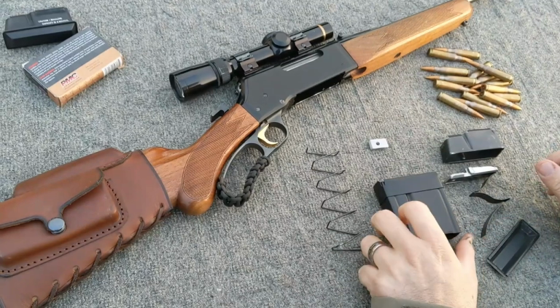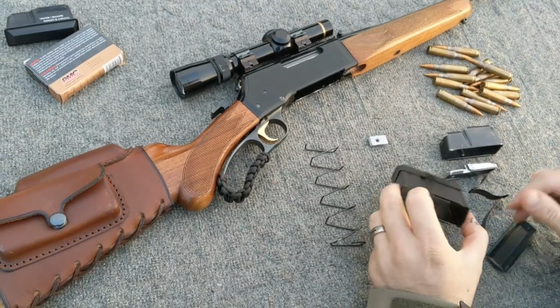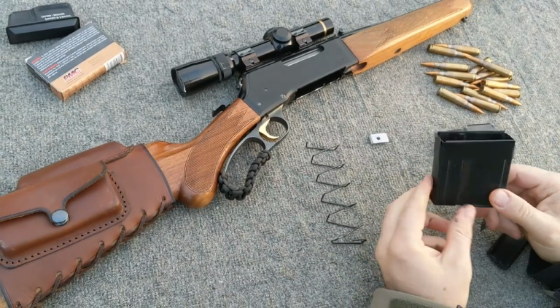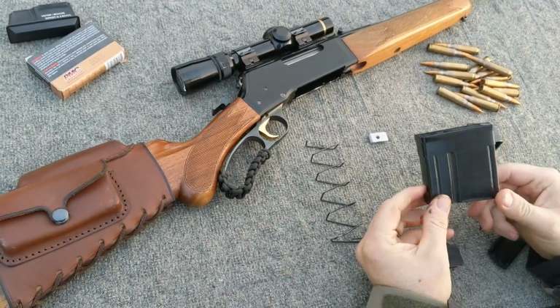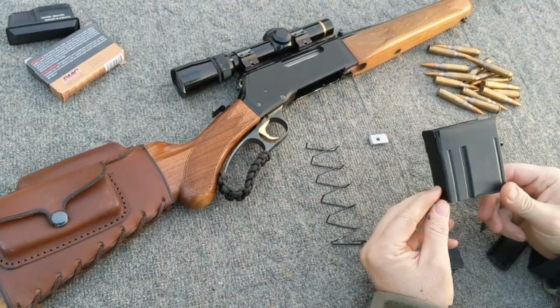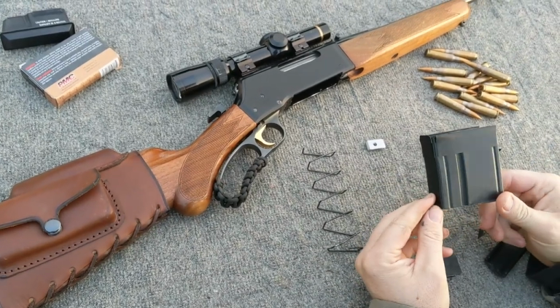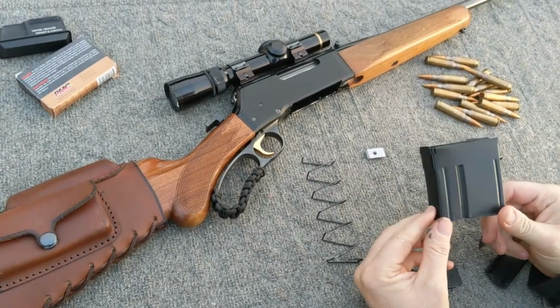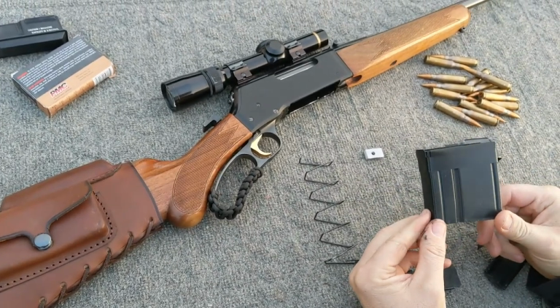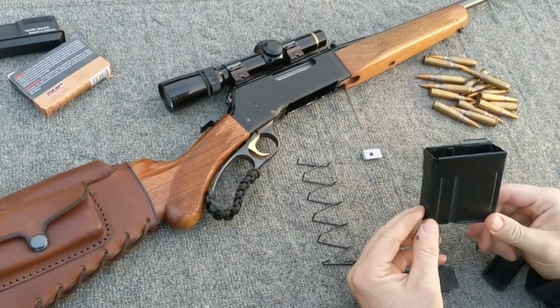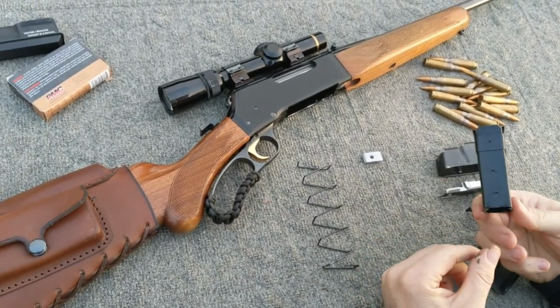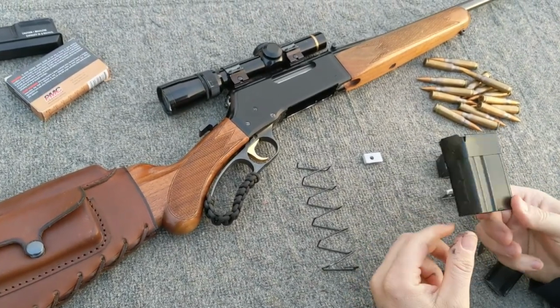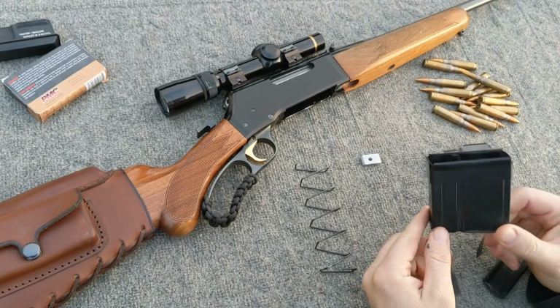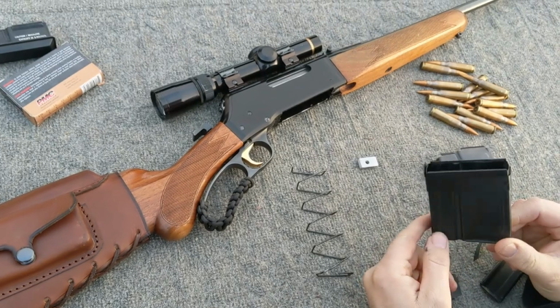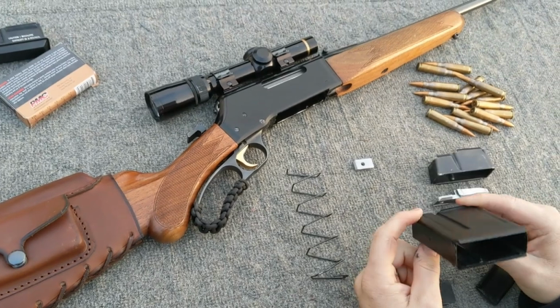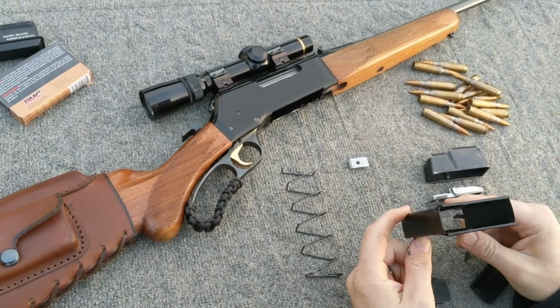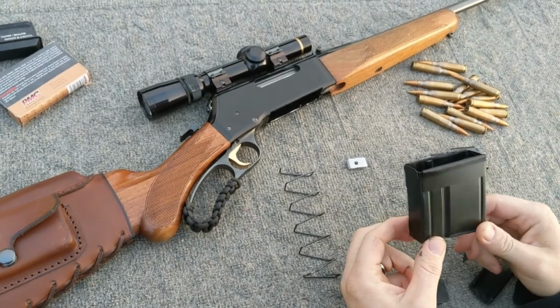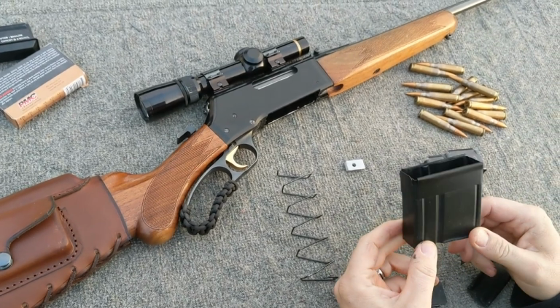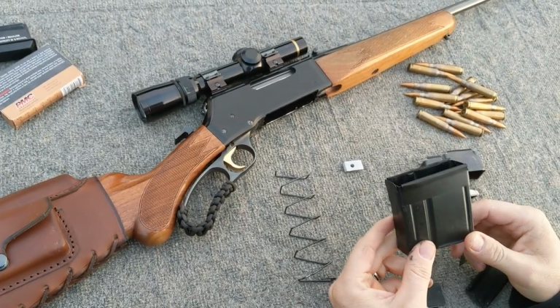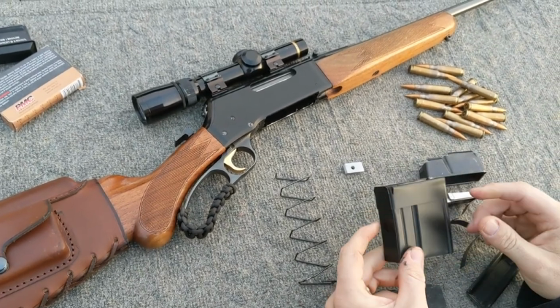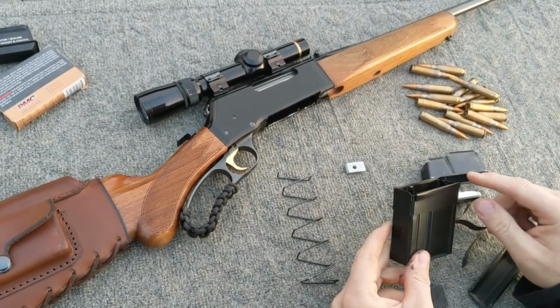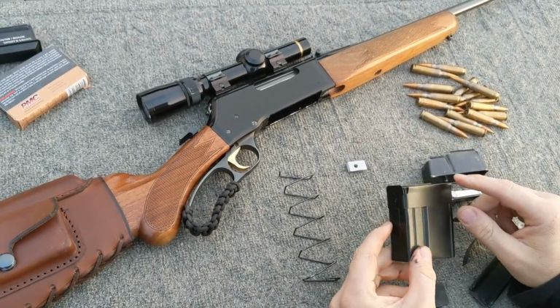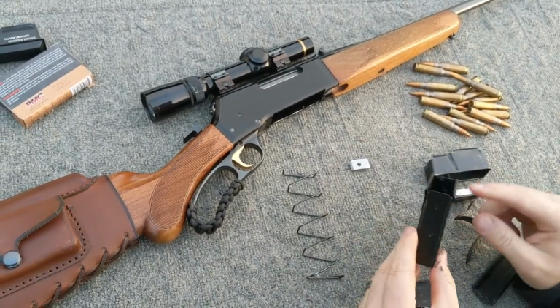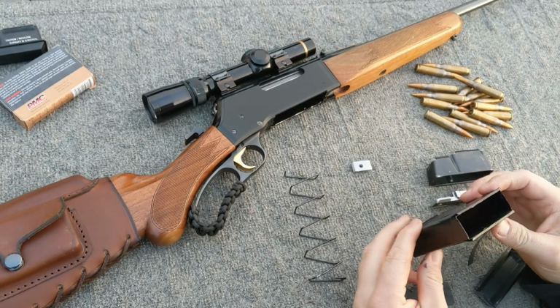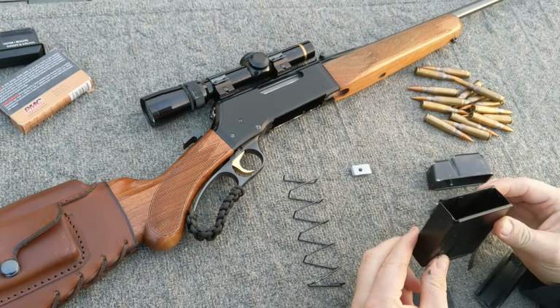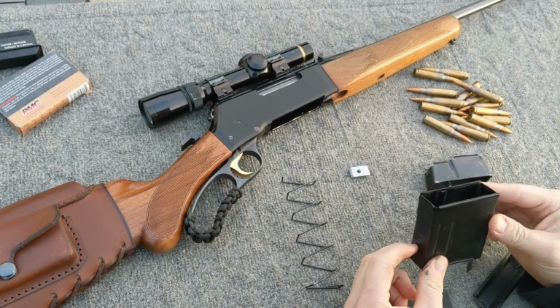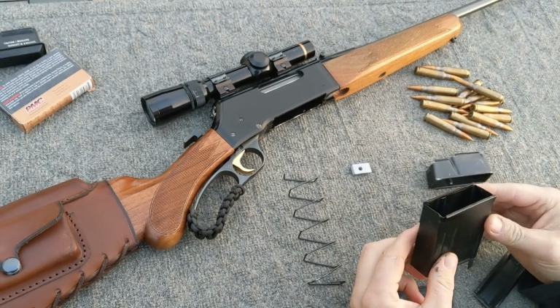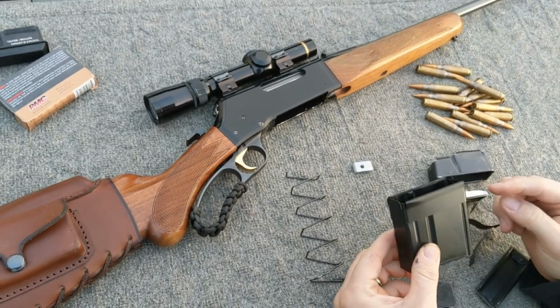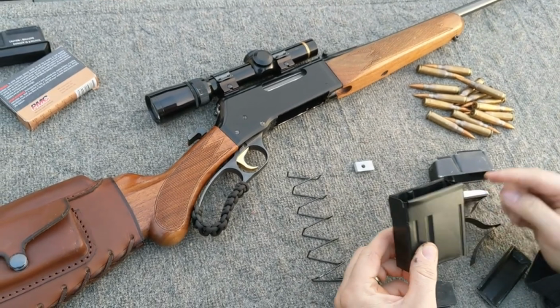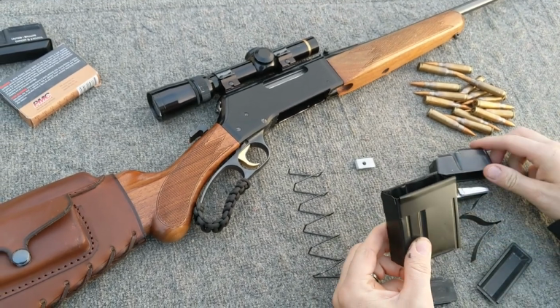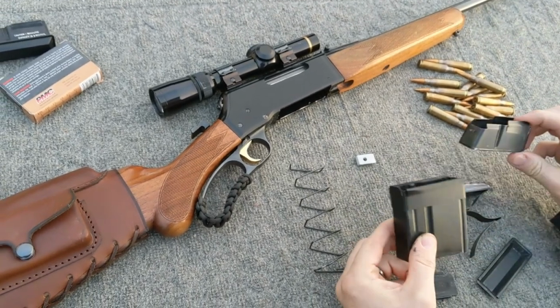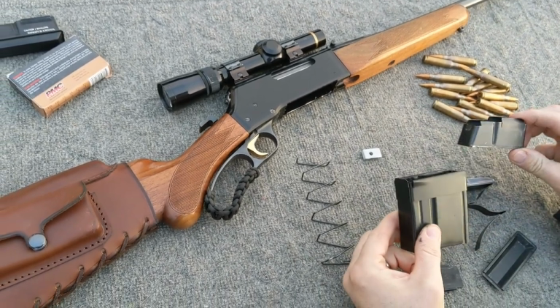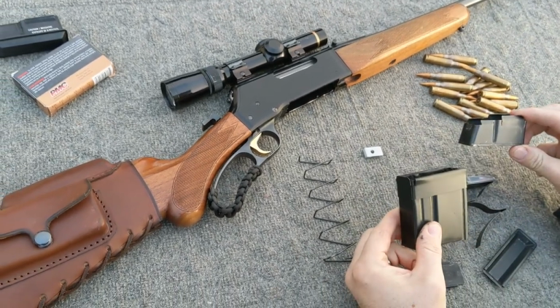Here is a modified CETME G3 or PTR magazine in .308 or 7.62x51 that's been cut off, and an adapter spot welded to it to allow us to attach this to the BLR magazine.